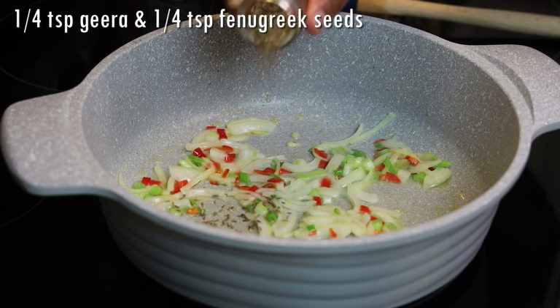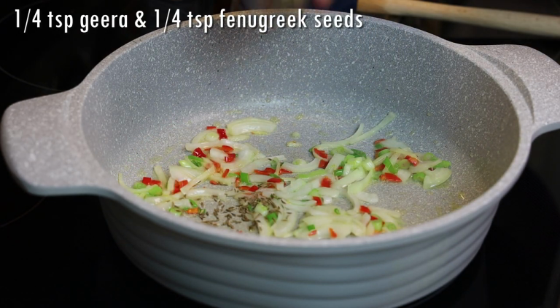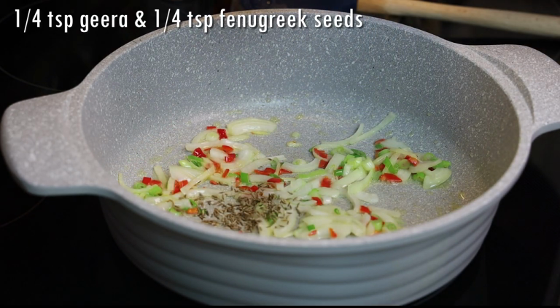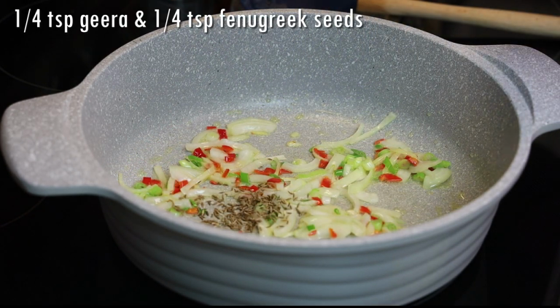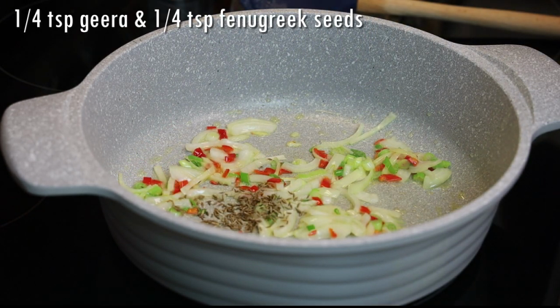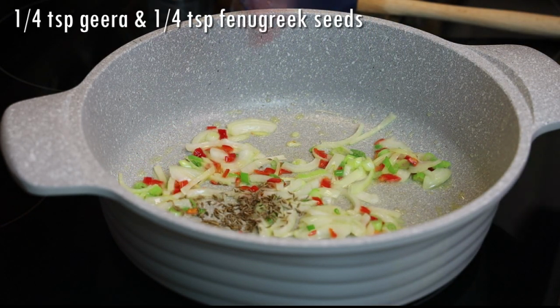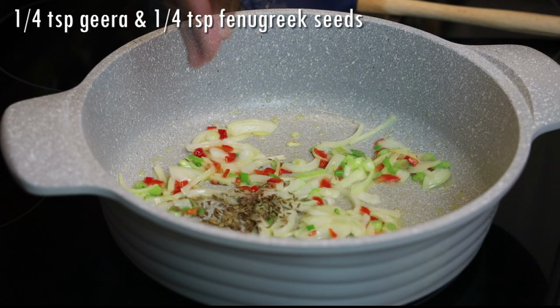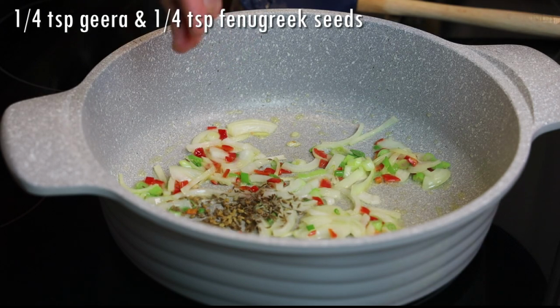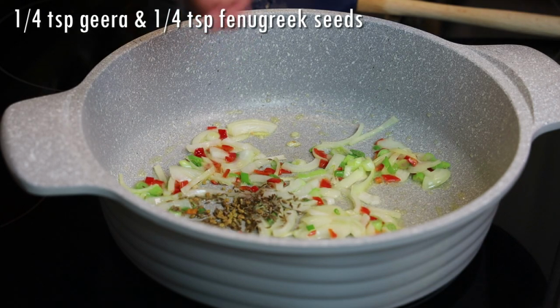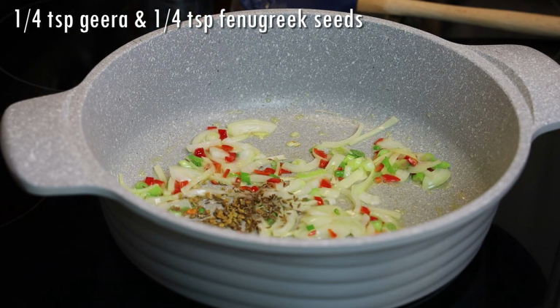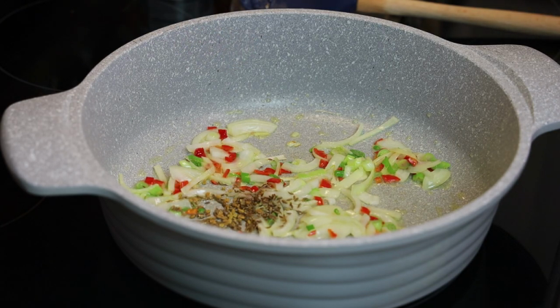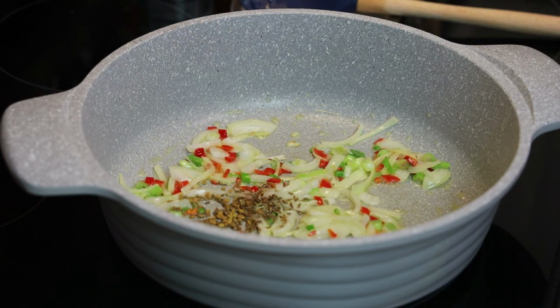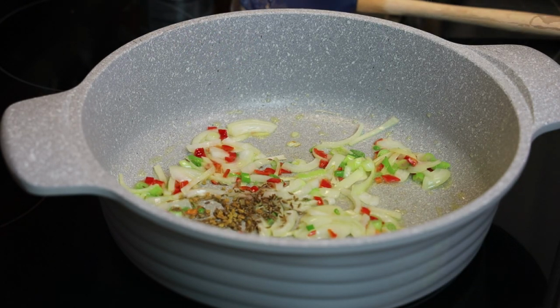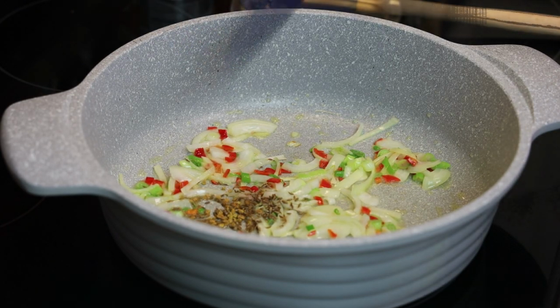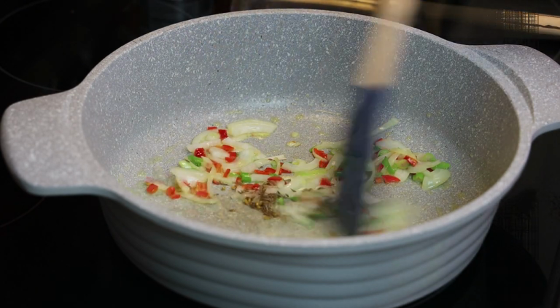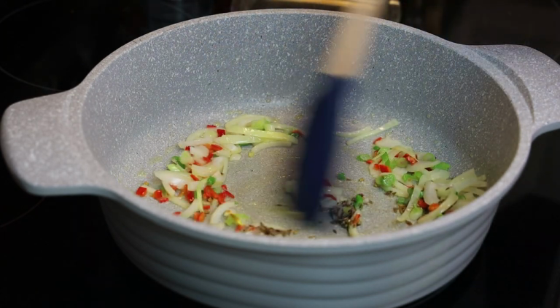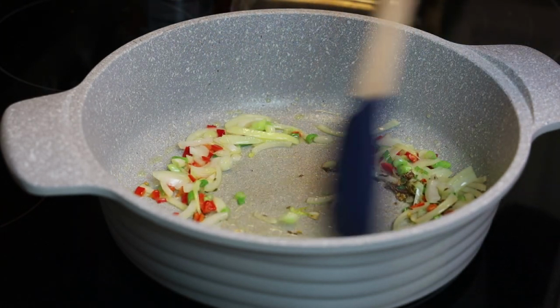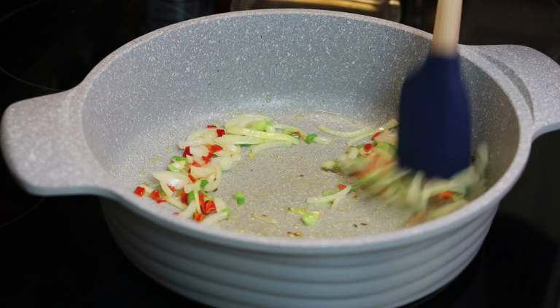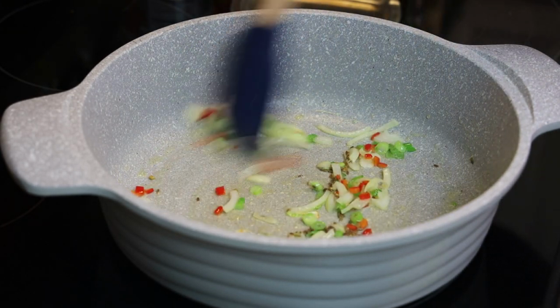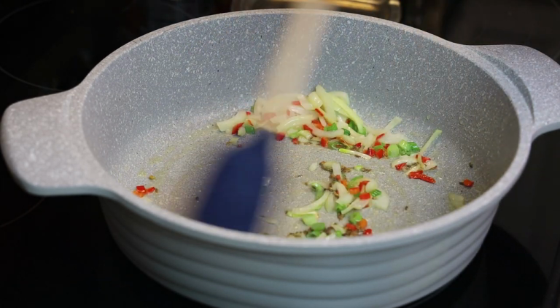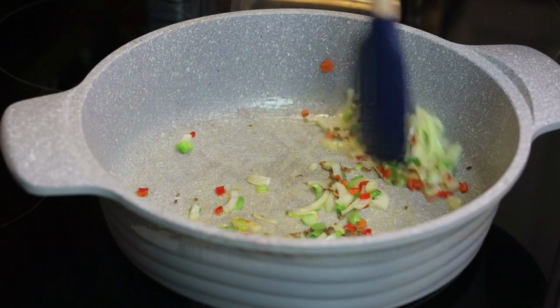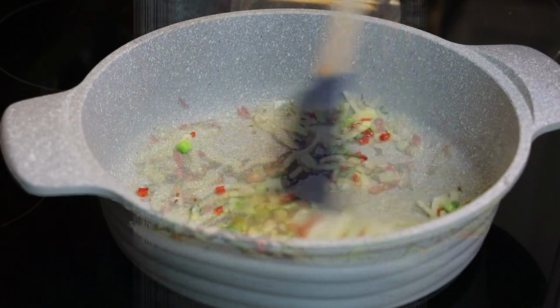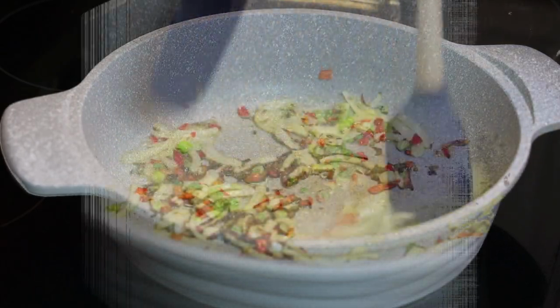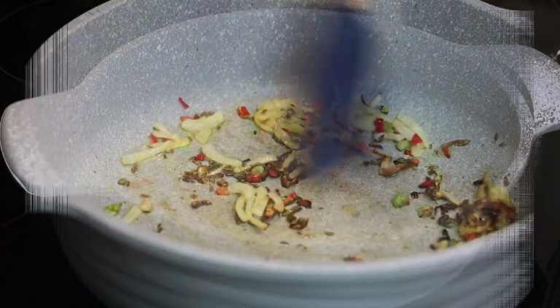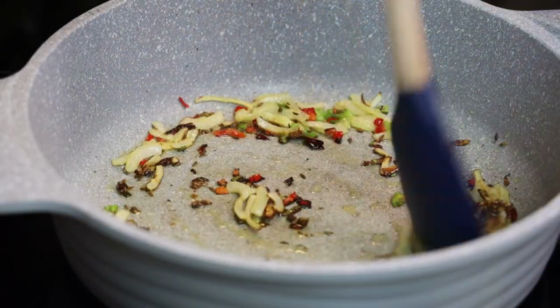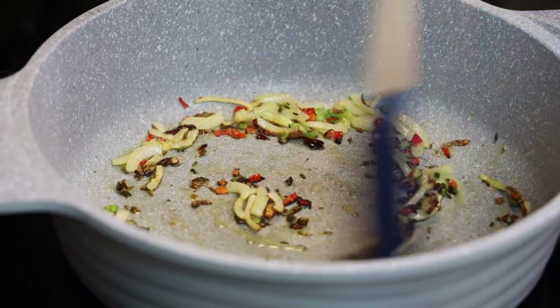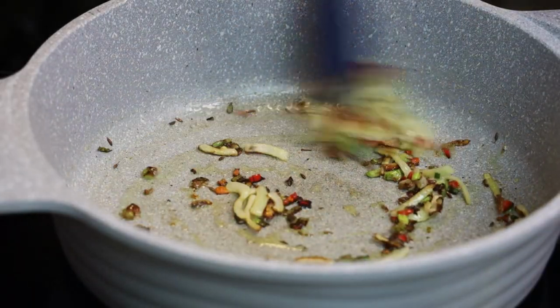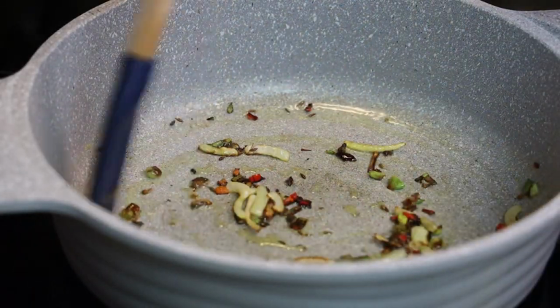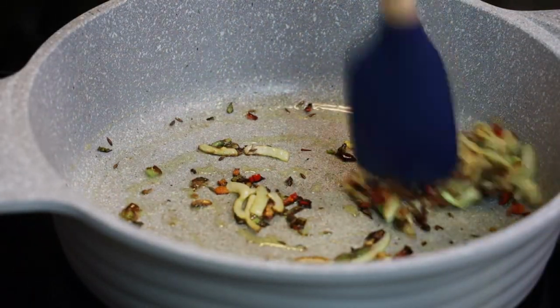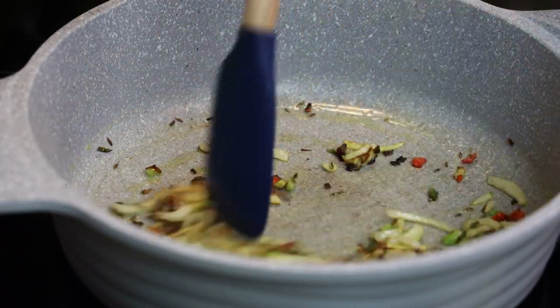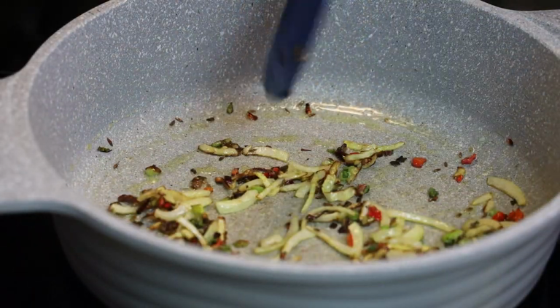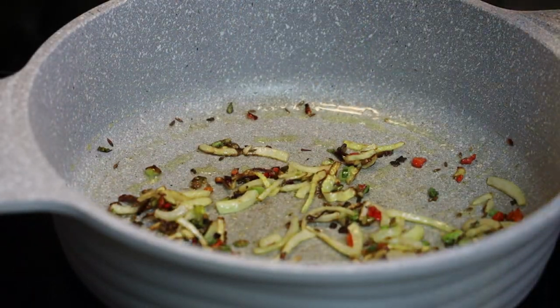Next I'm going to add in a few cumin seeds and a few fenugreek, or metis, seeds. Now usually you'll see me adding them to the oil first, but I didn't want to burn them — hence the reason why I'm adding them after the onions.